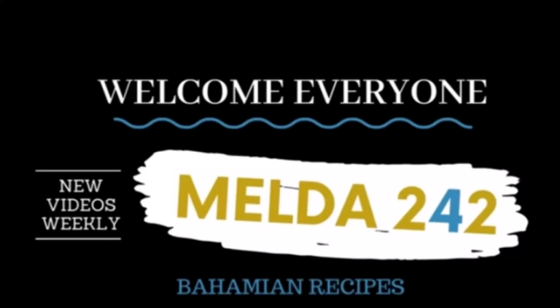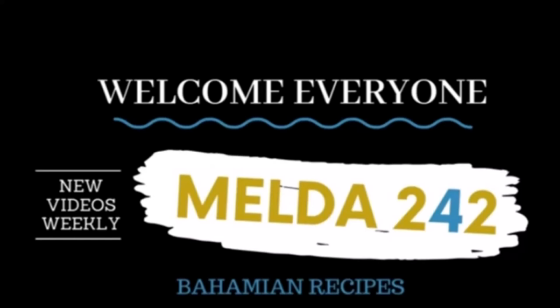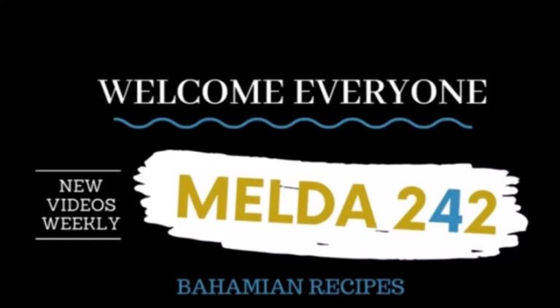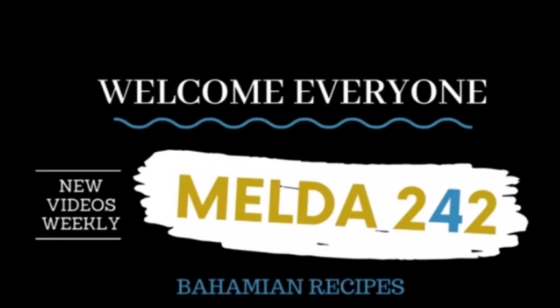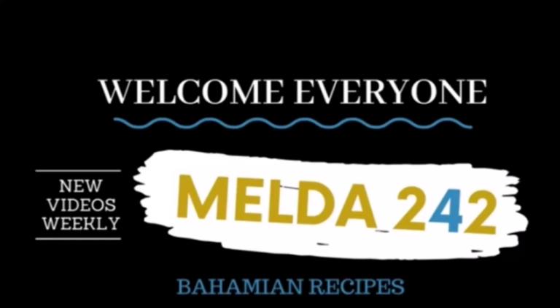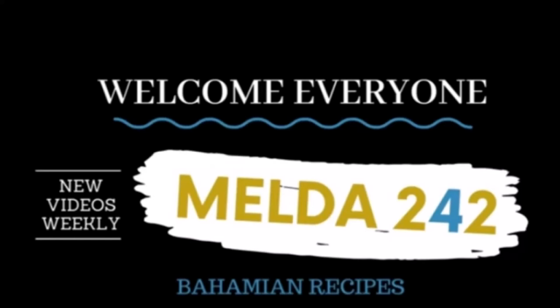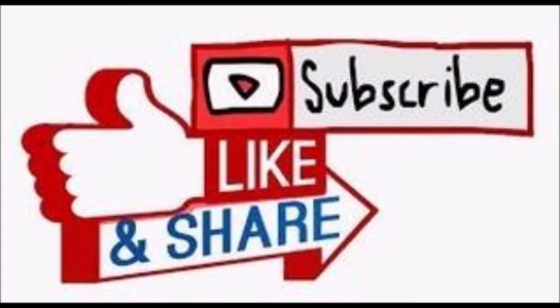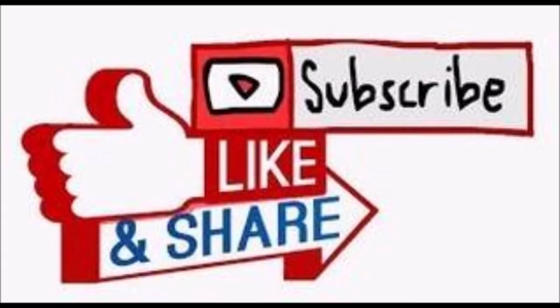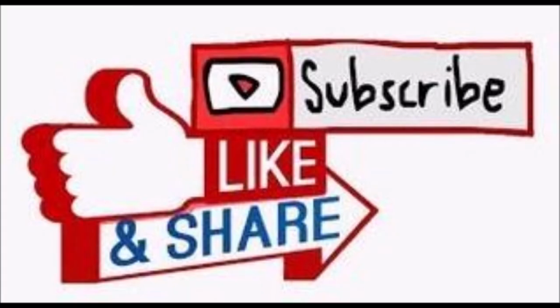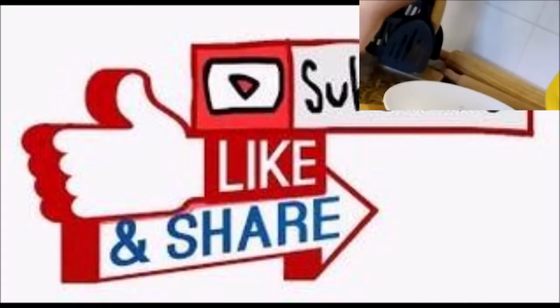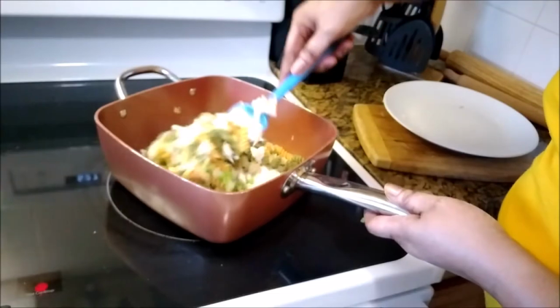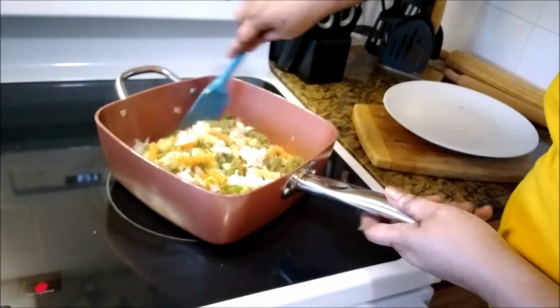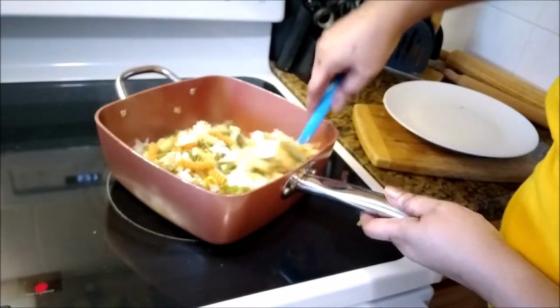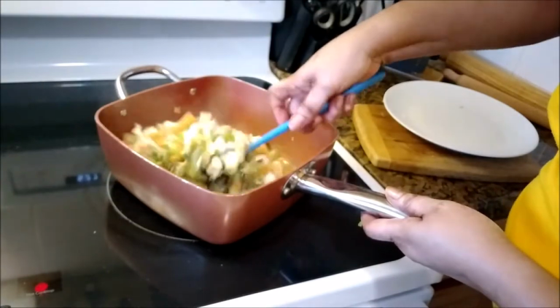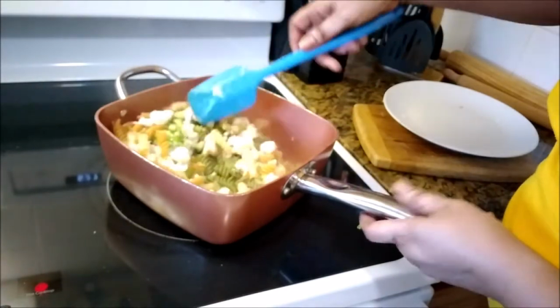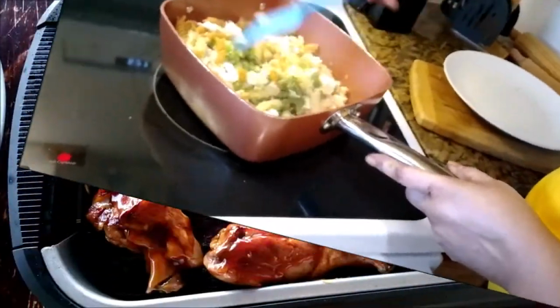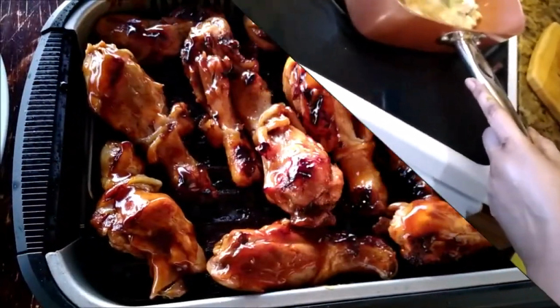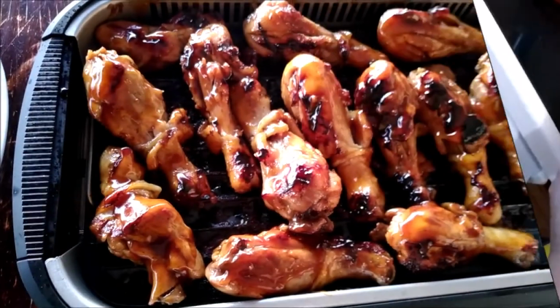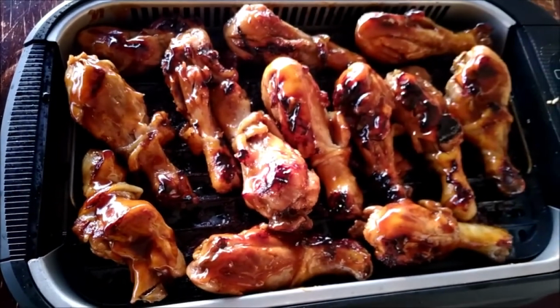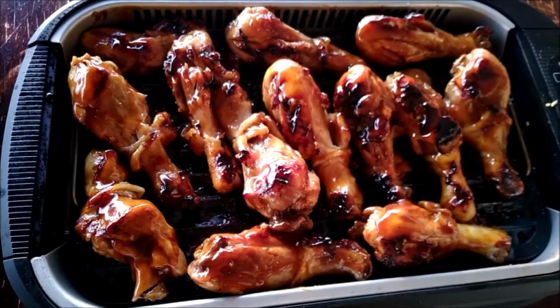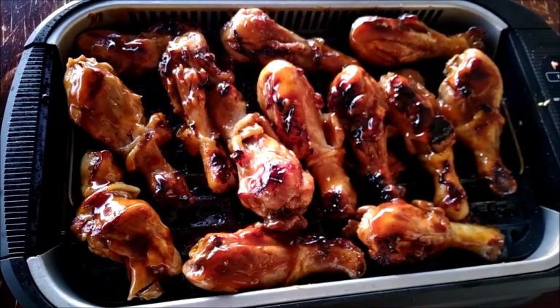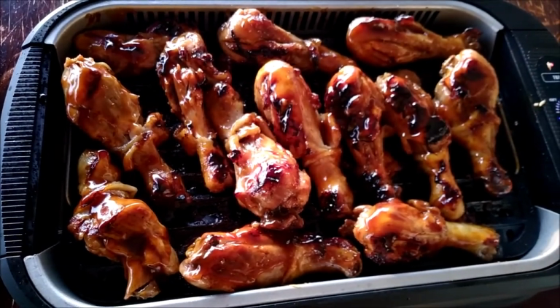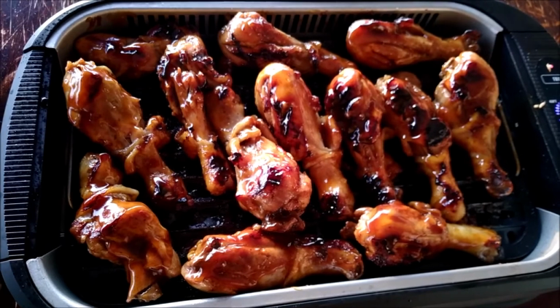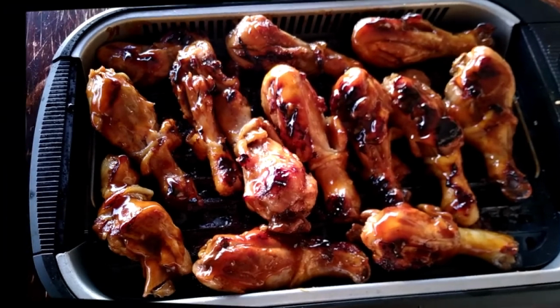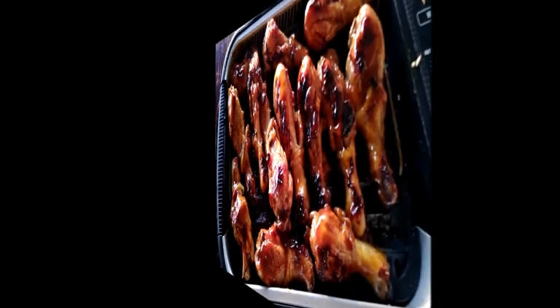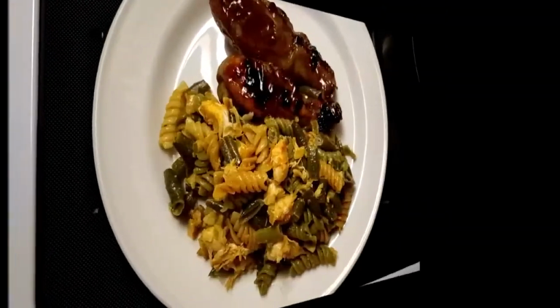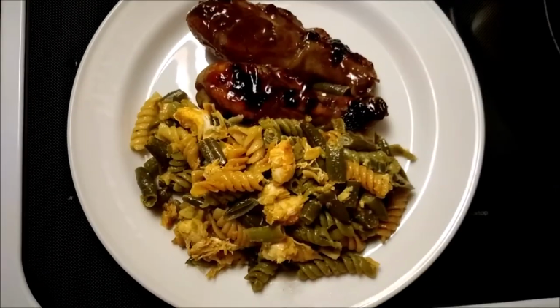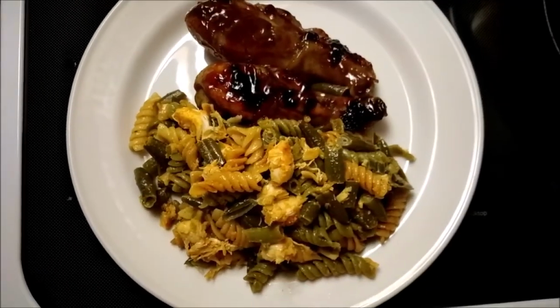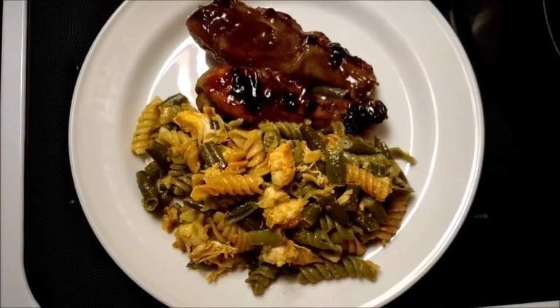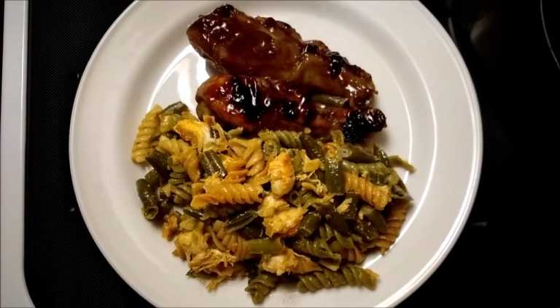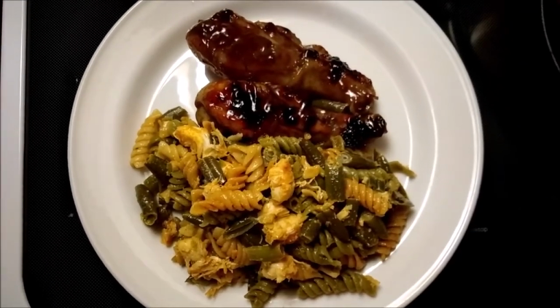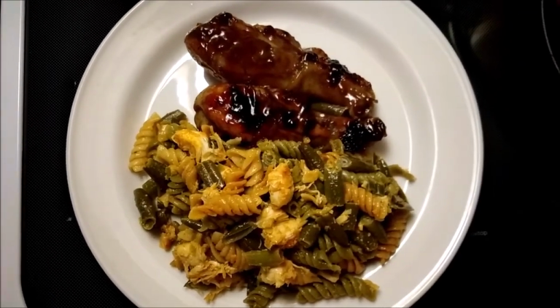Hello my YouTube family. Welcome to Melda242. I am Romelda. Today we are having lobster pasta with barbecue chicken. If you want to see how I do this, then I suggest you continue watching.